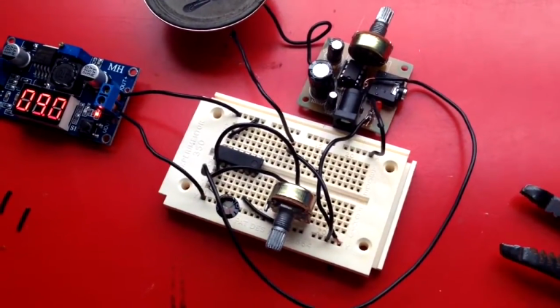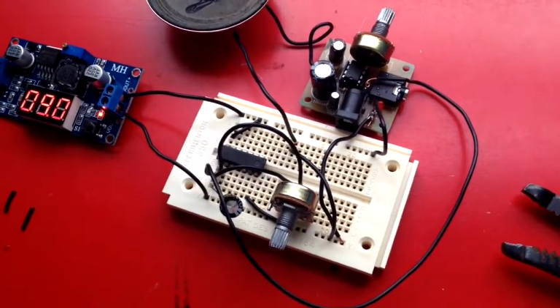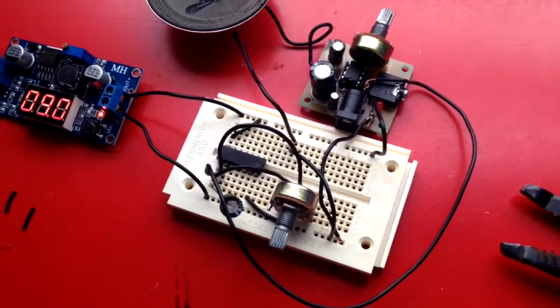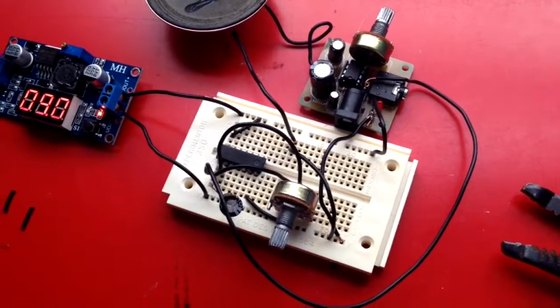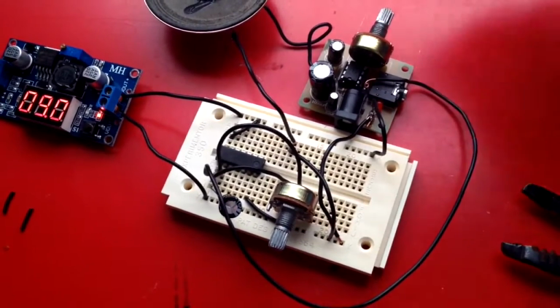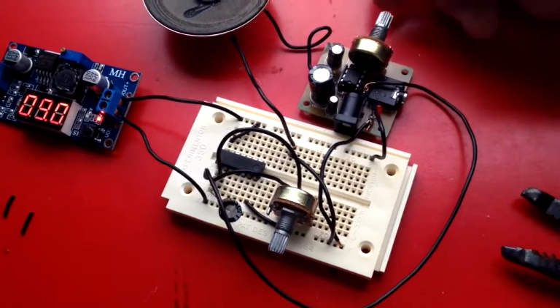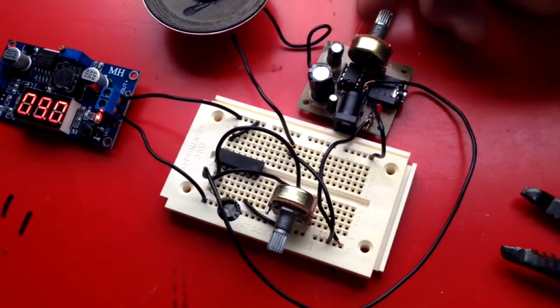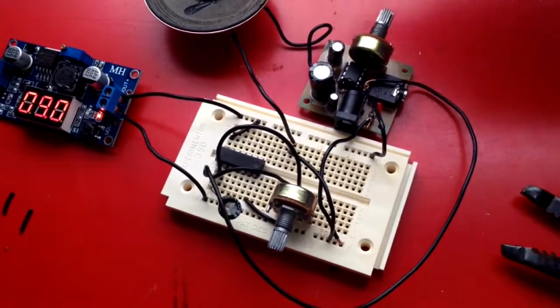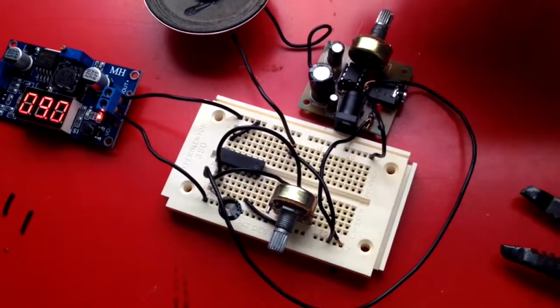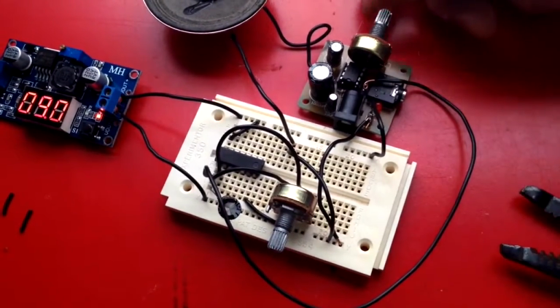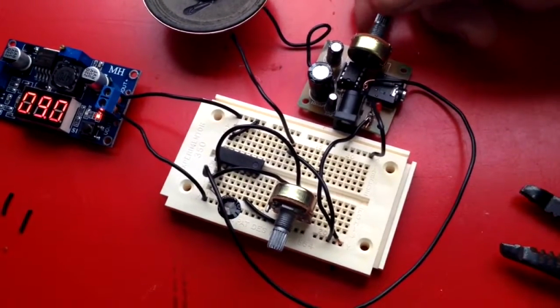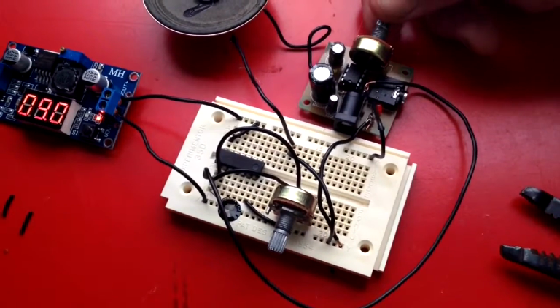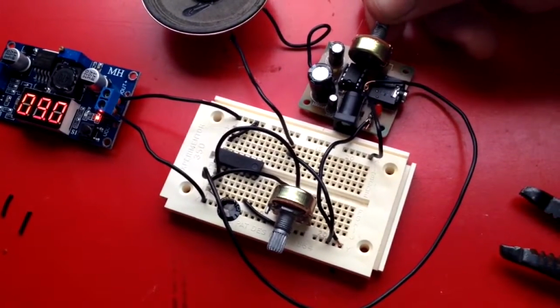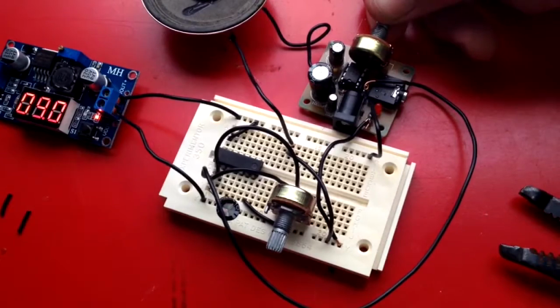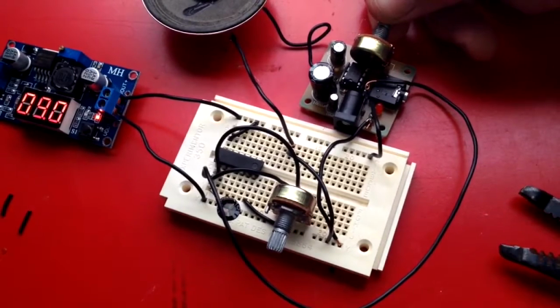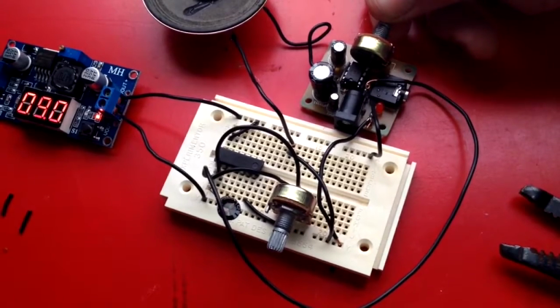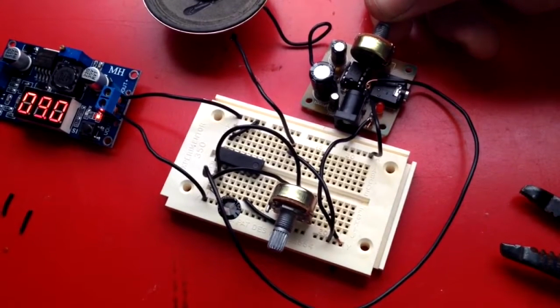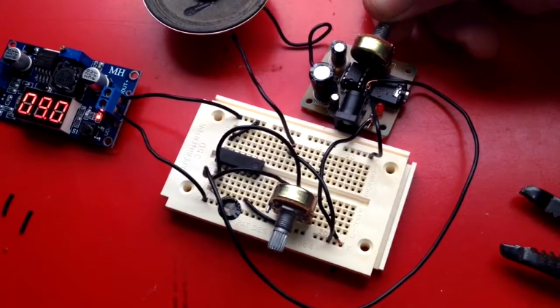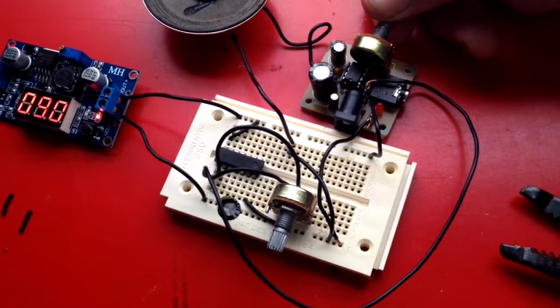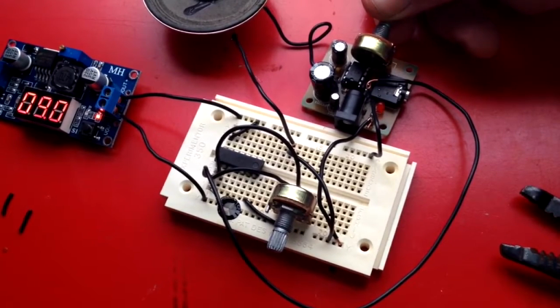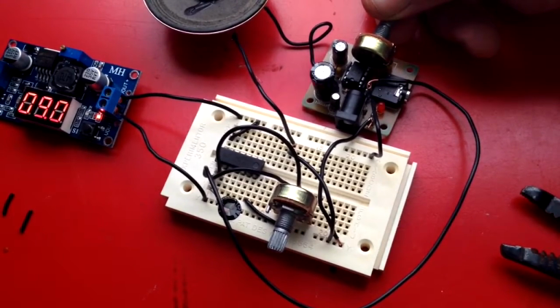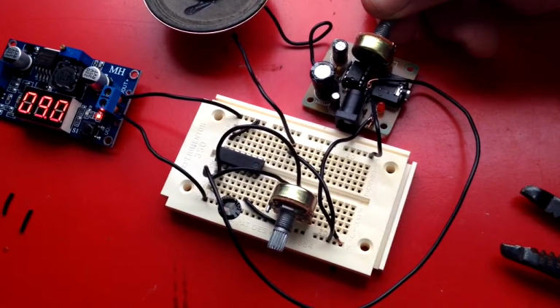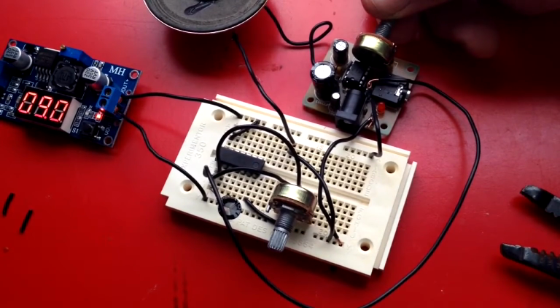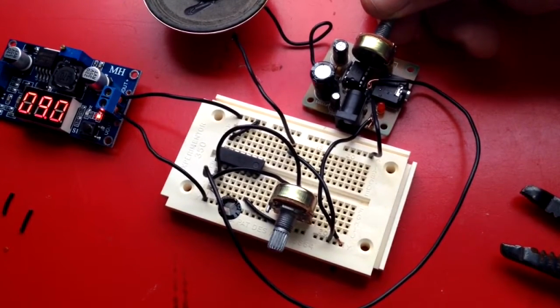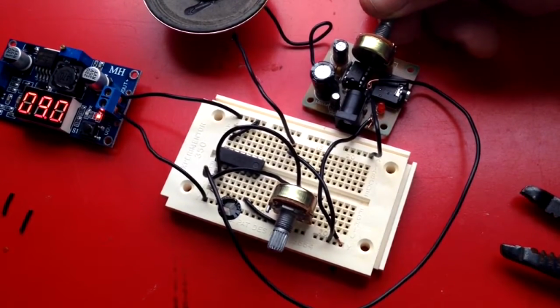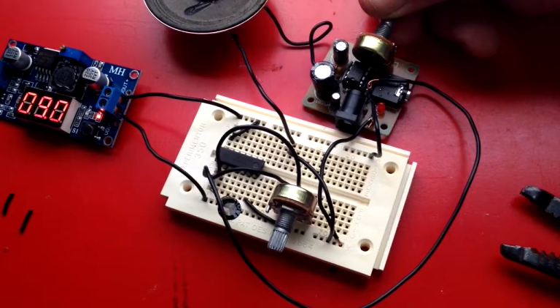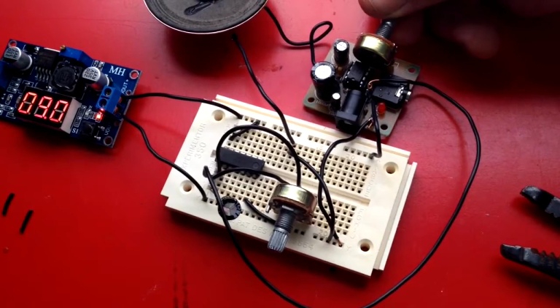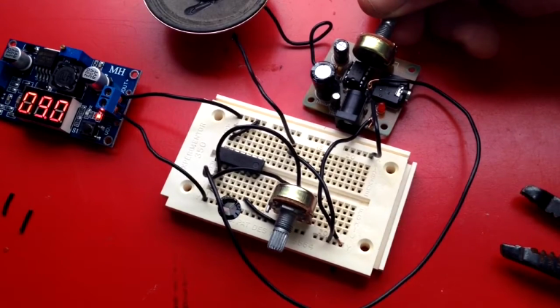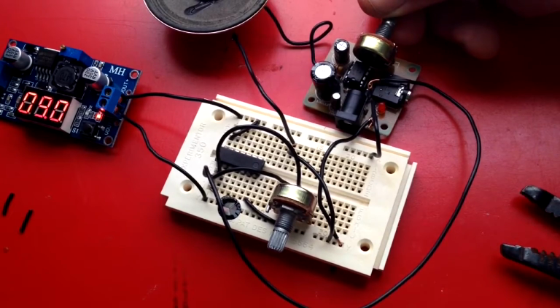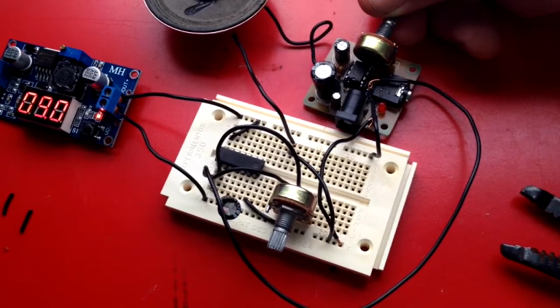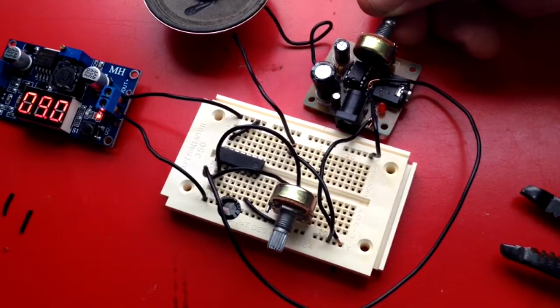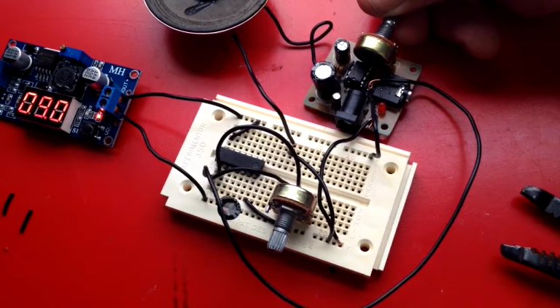Sweet. It works. This is the amplifier. The volume goes up and down.